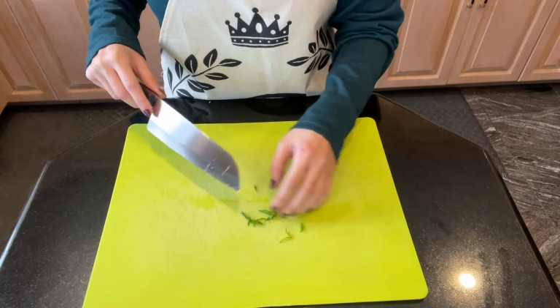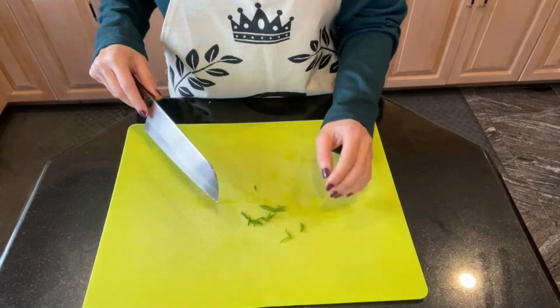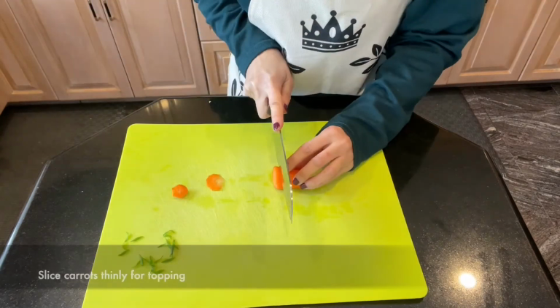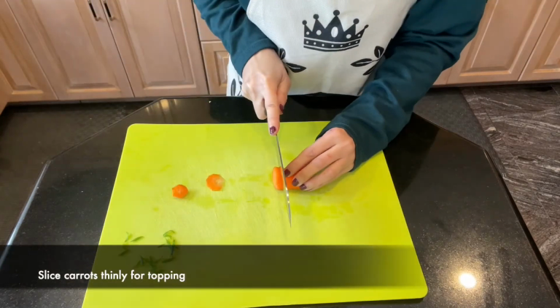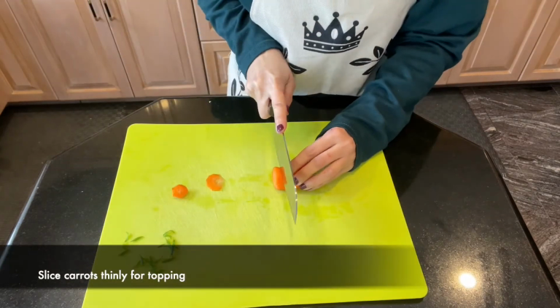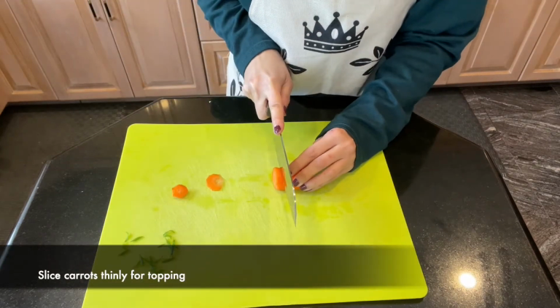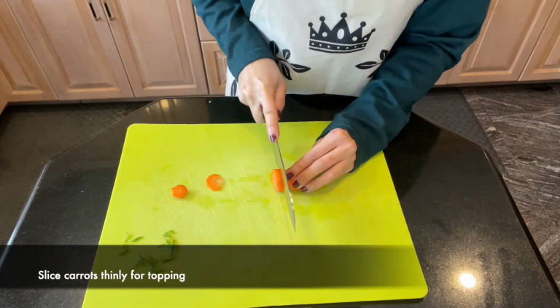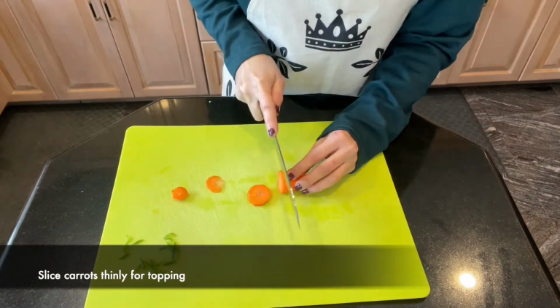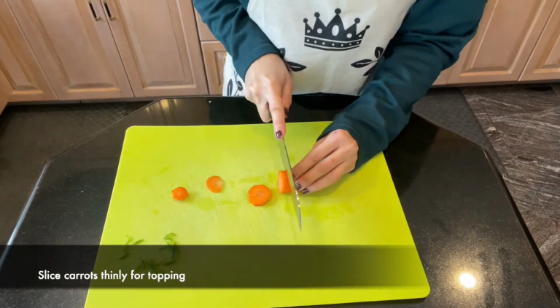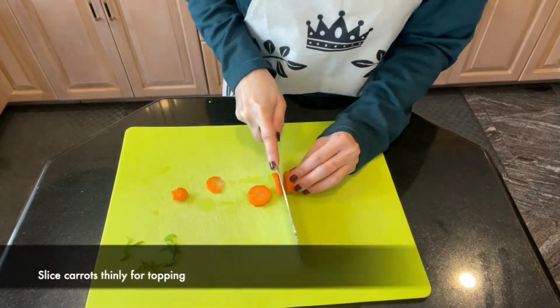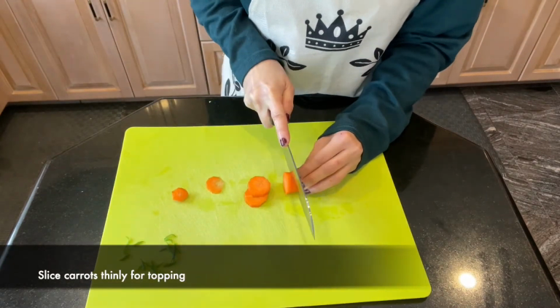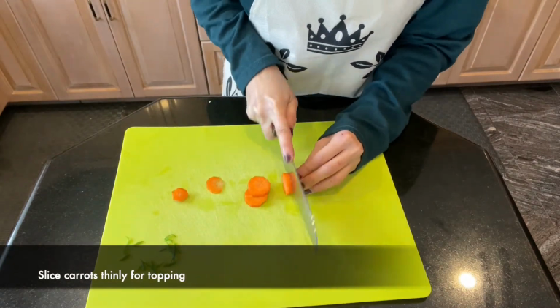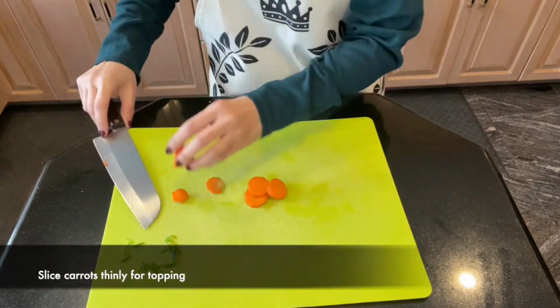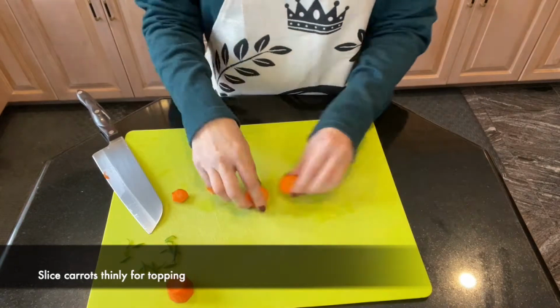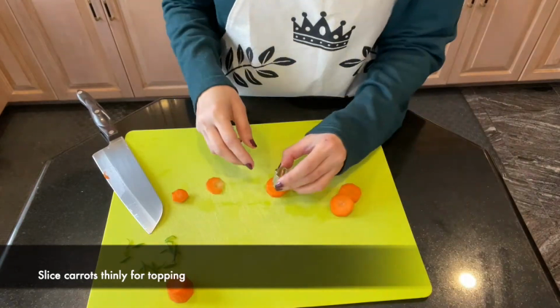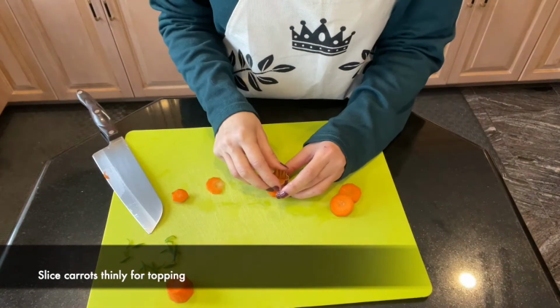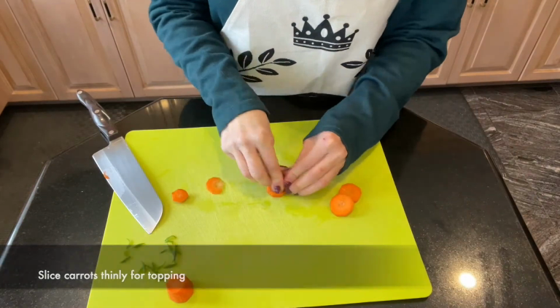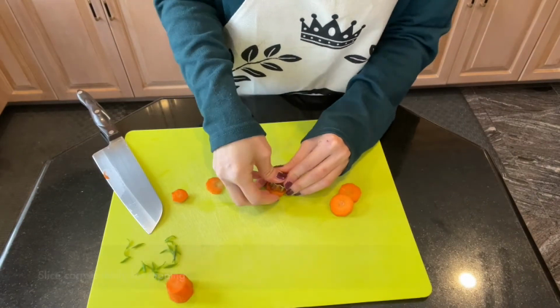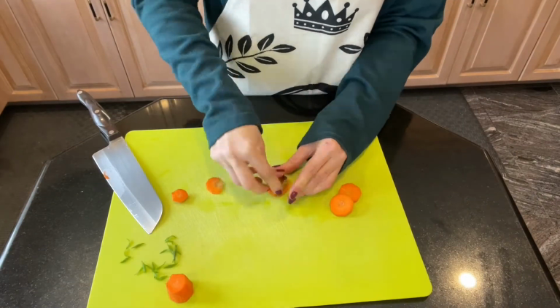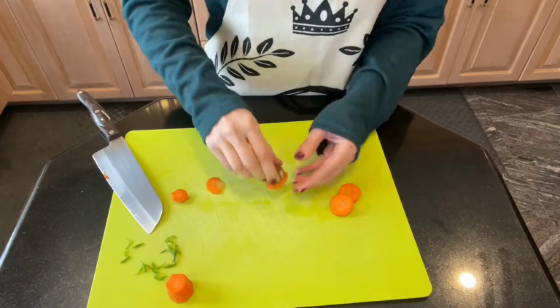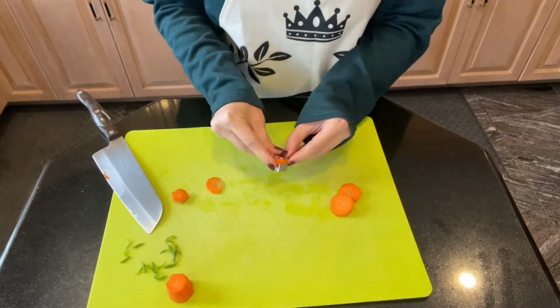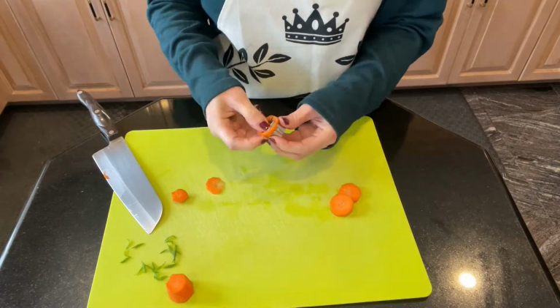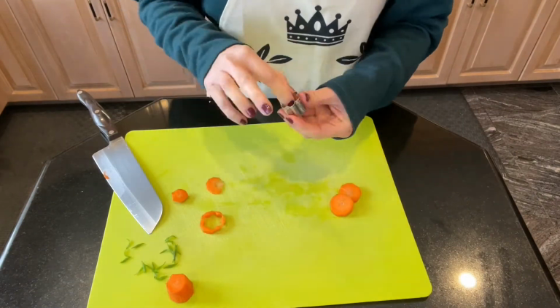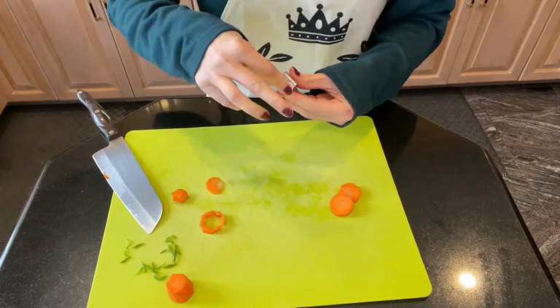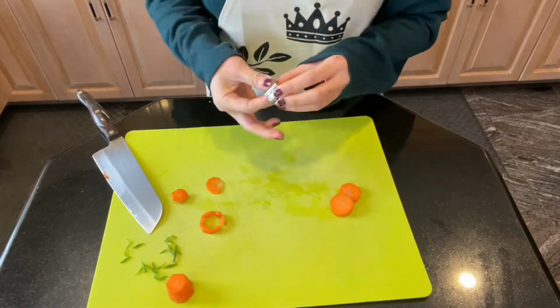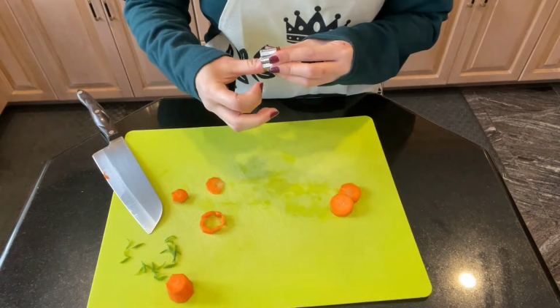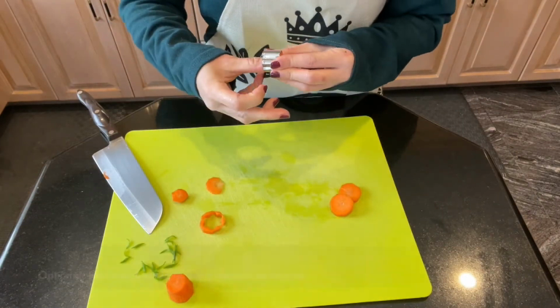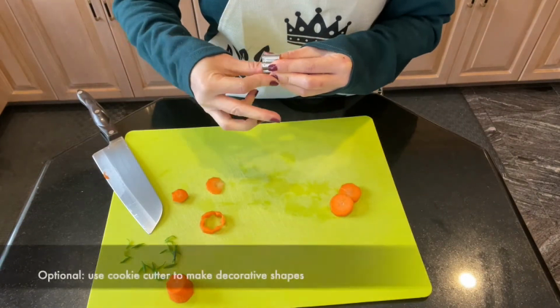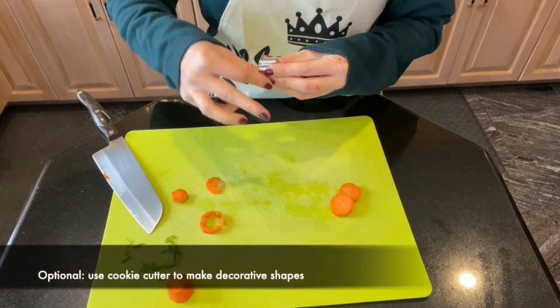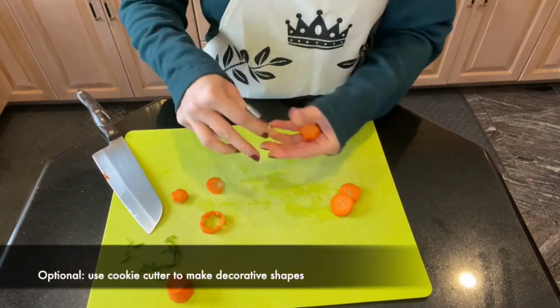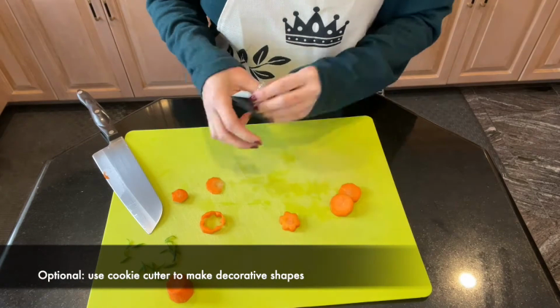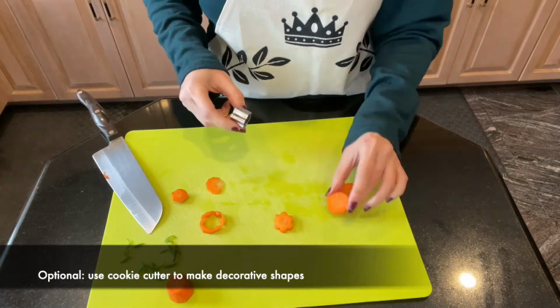I will also be using carrots as one of my toppings. So after slicing them thinly, I will give them a pretty shape using a cookie cutter.